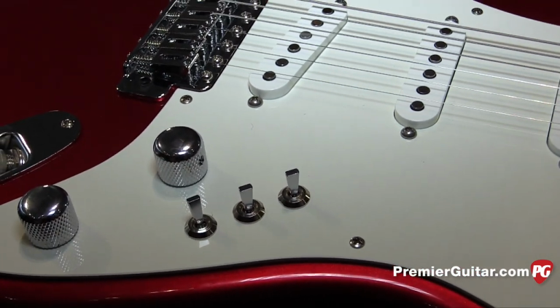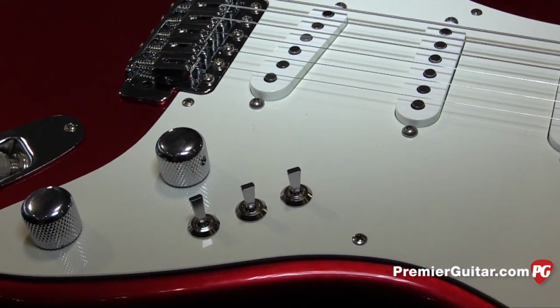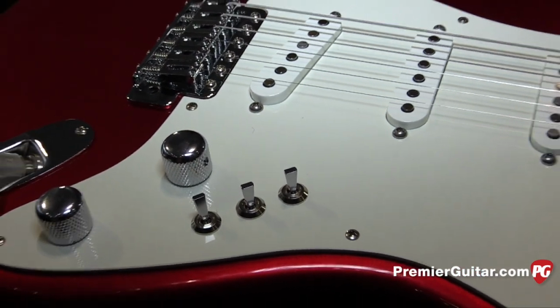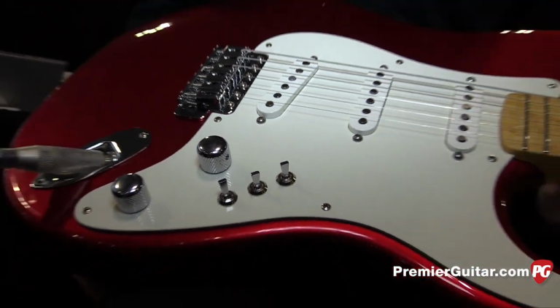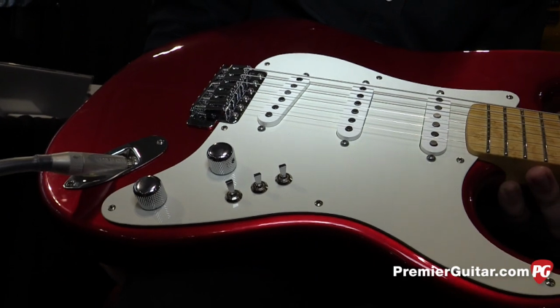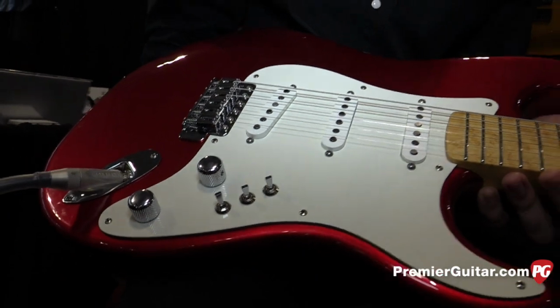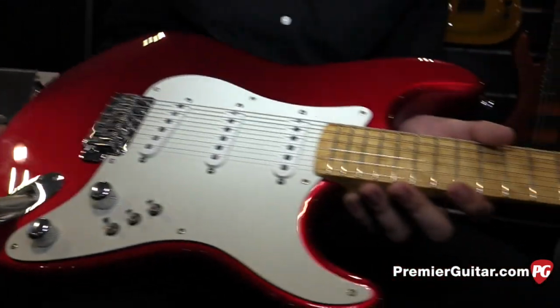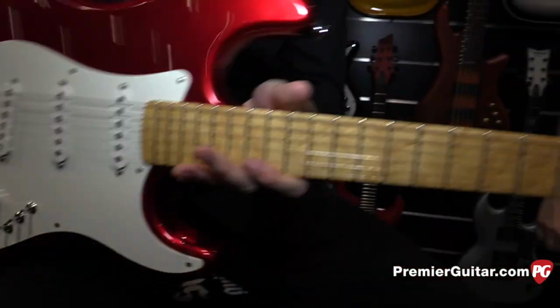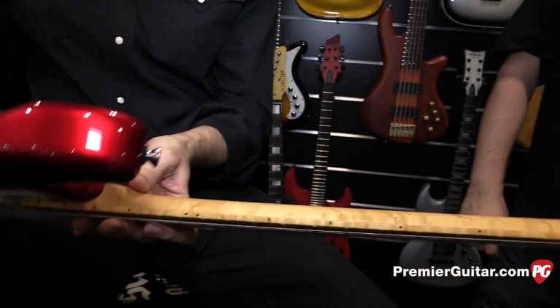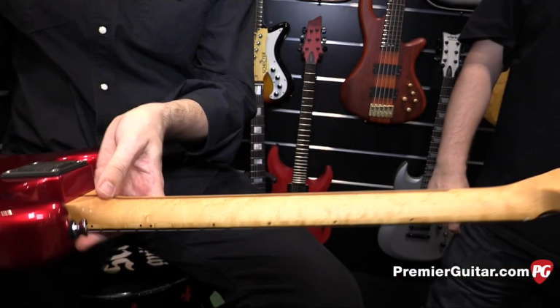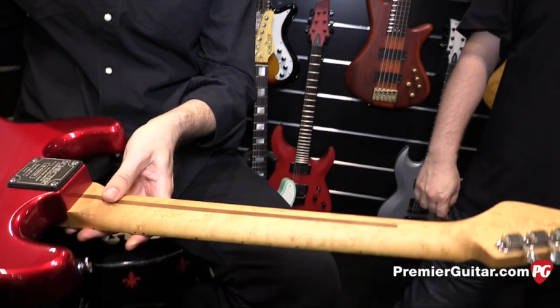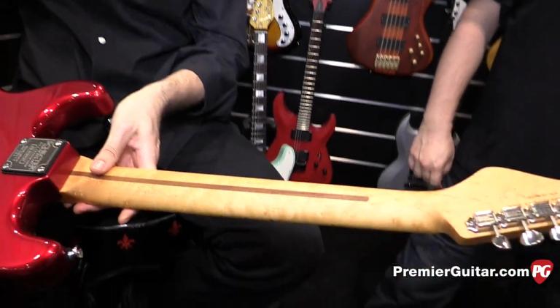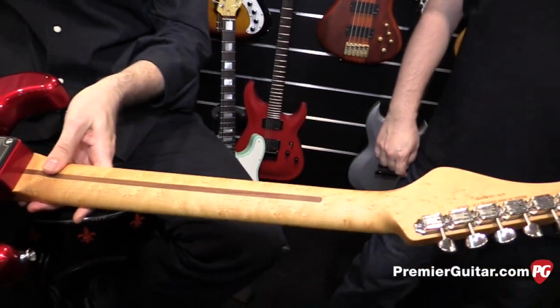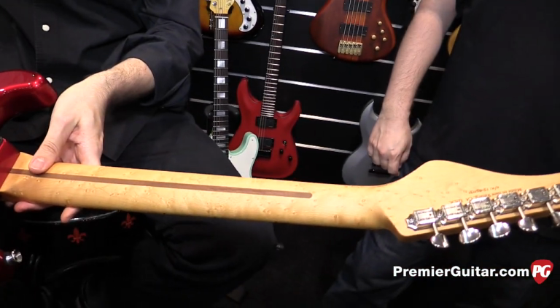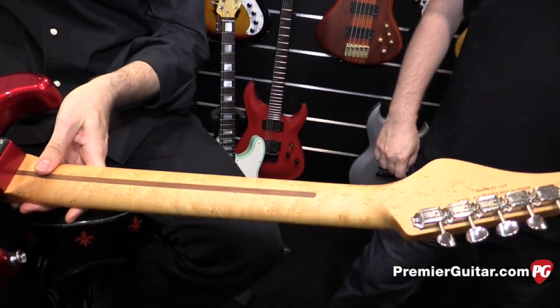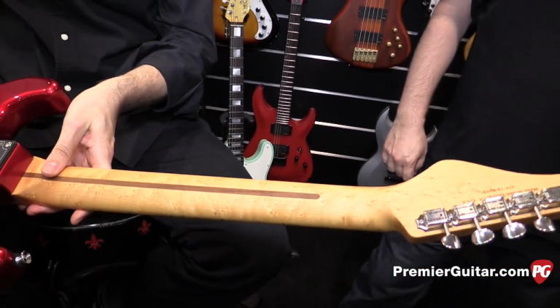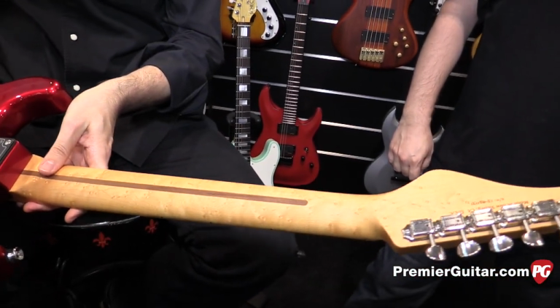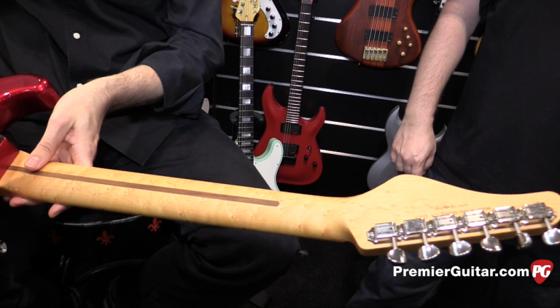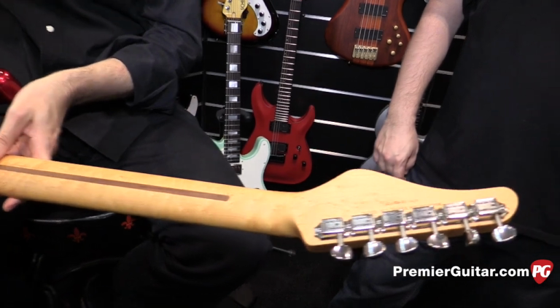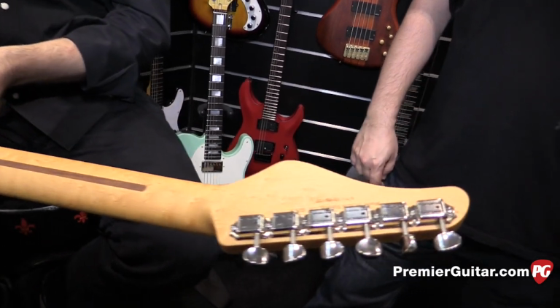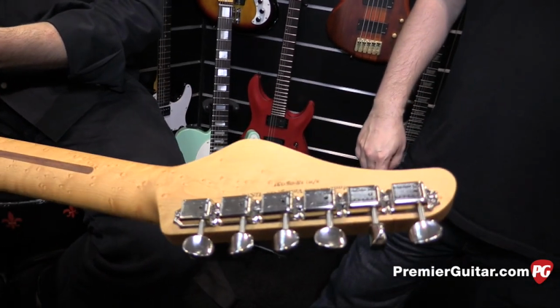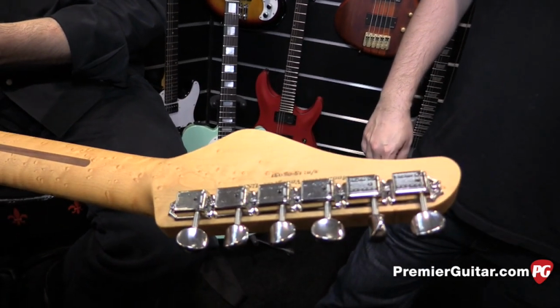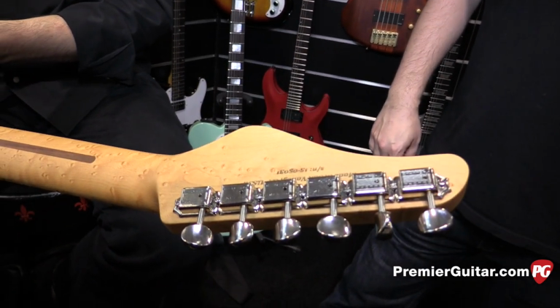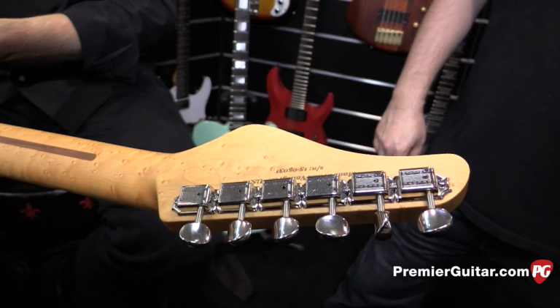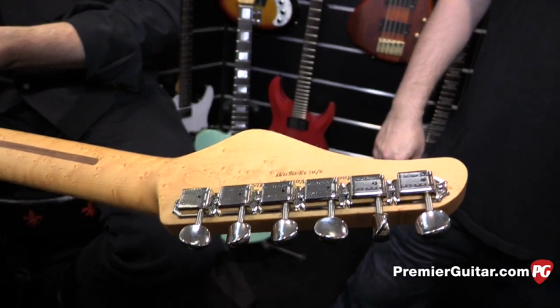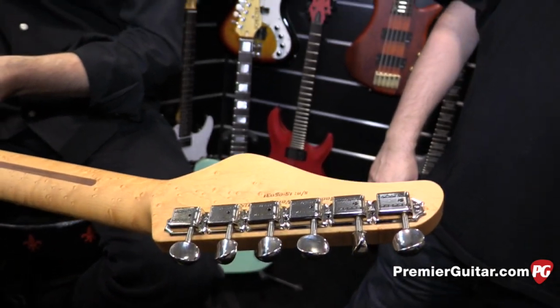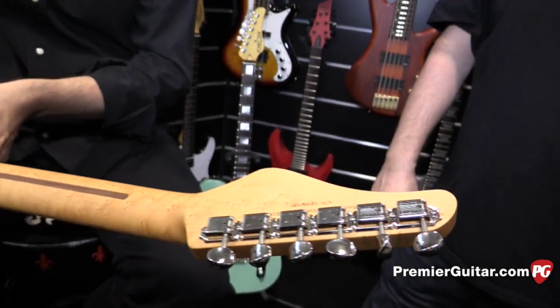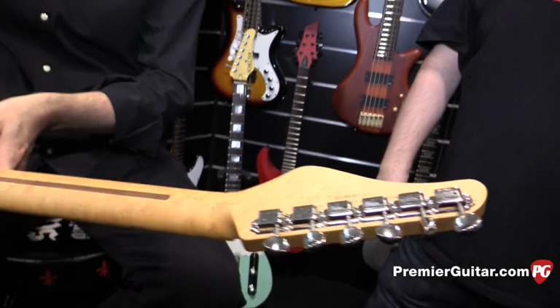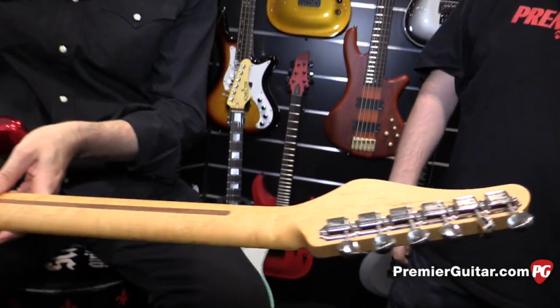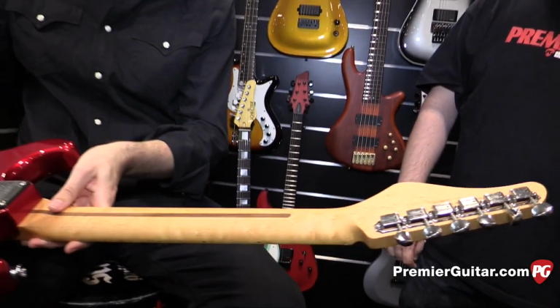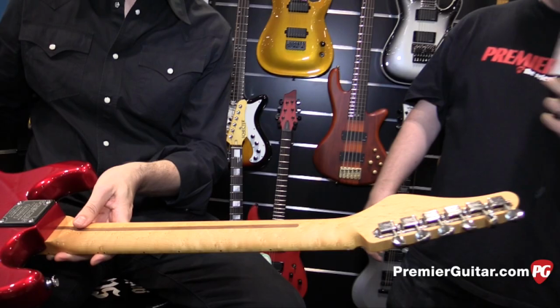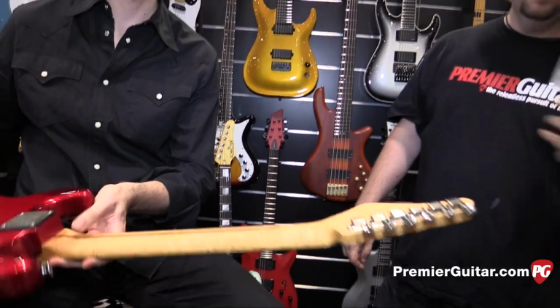Really nice bird's eye maple neck and fingerboard. Just absolutely stunning guitar — it really makes it pop. And I'll have Allen do some more demonstrations for you so you can really see the versatility of this guitar. It's really fantastic.